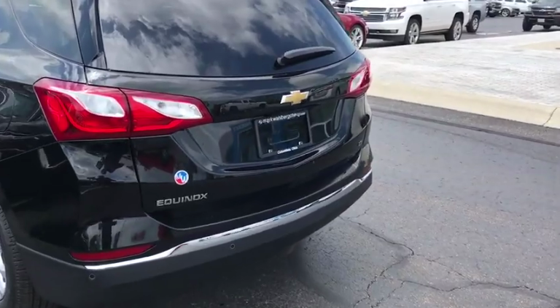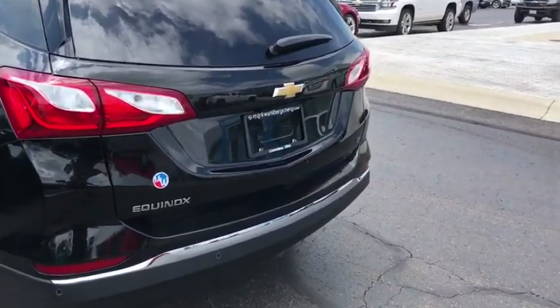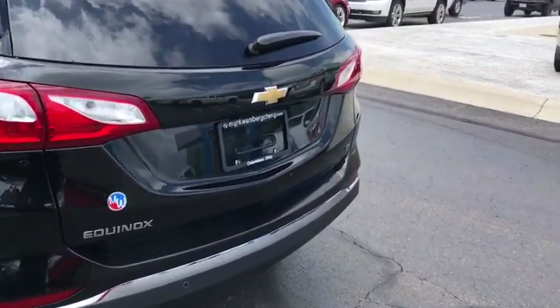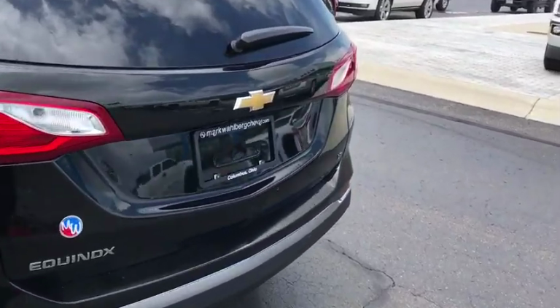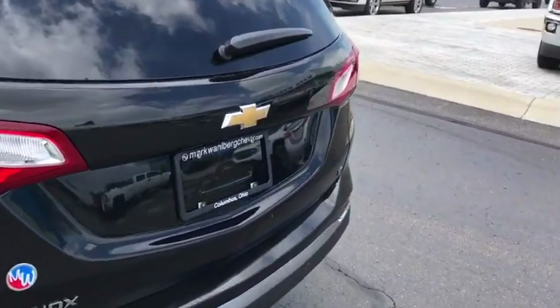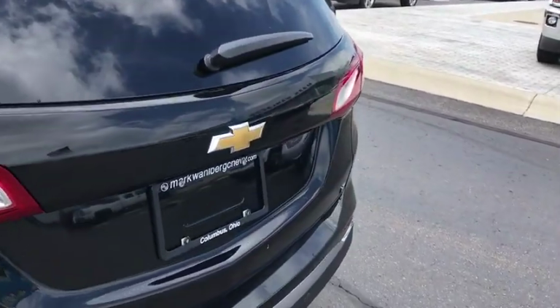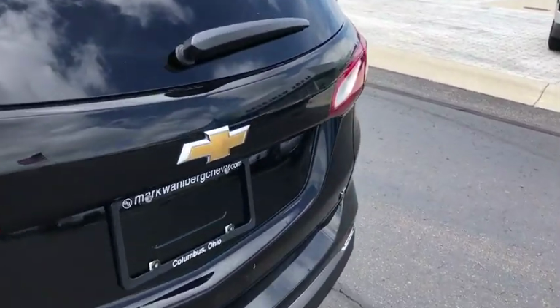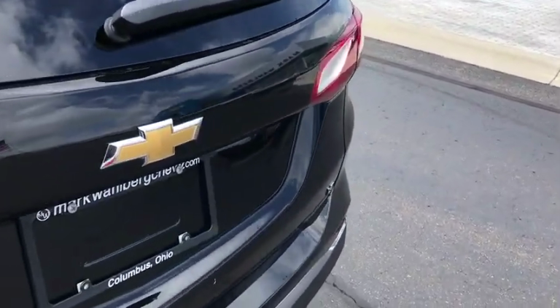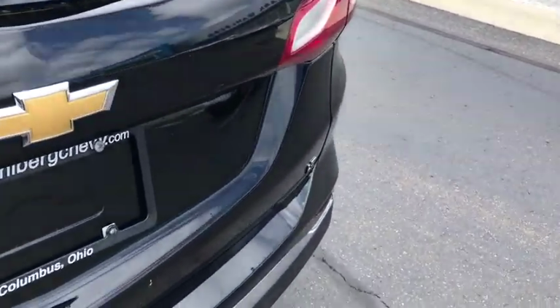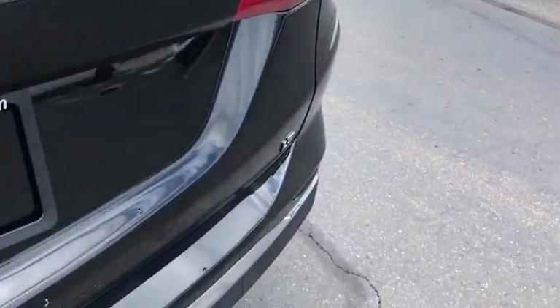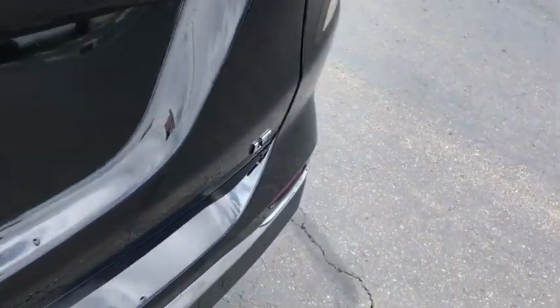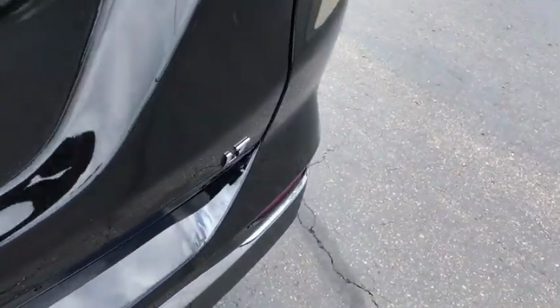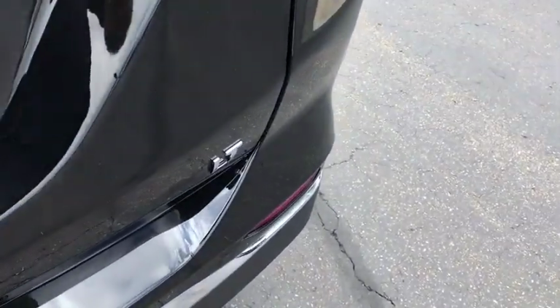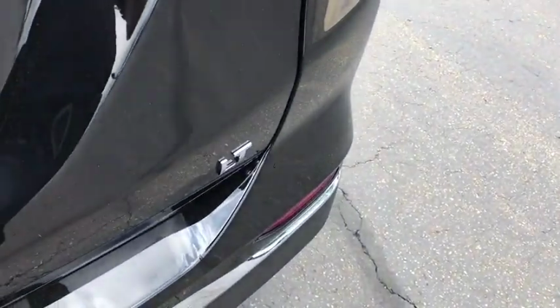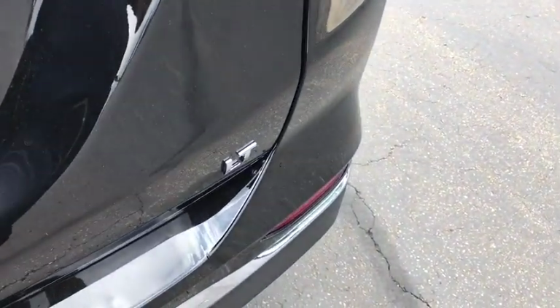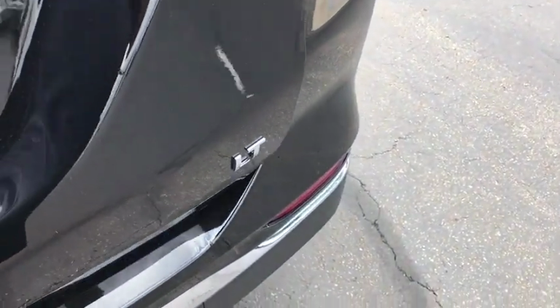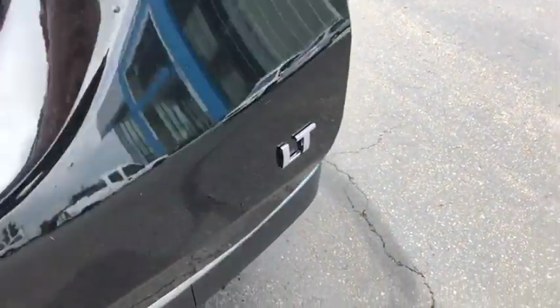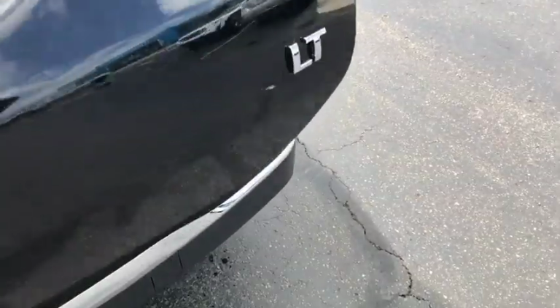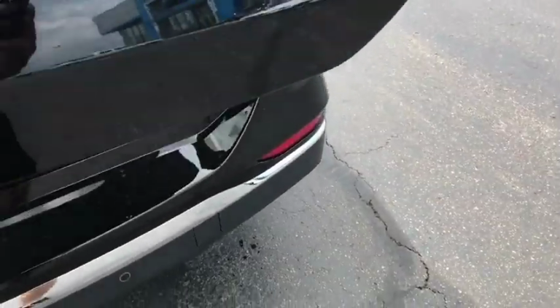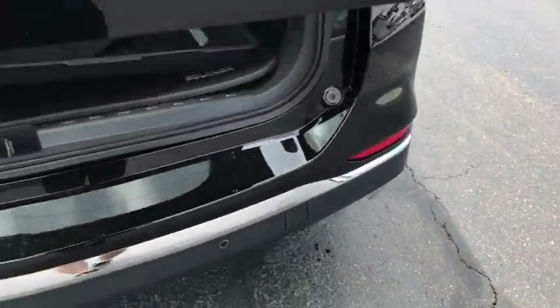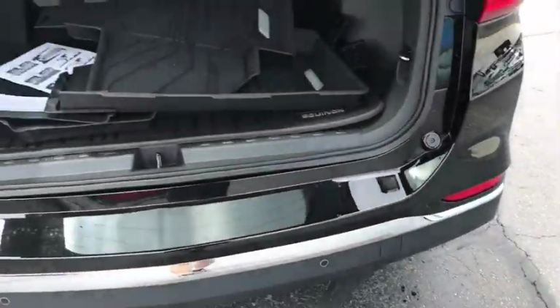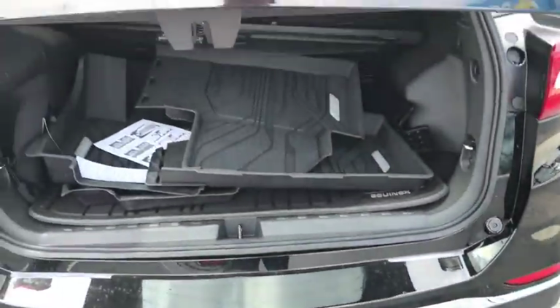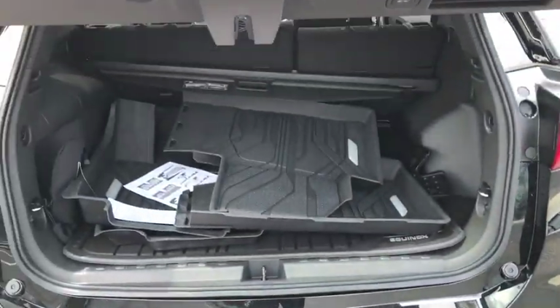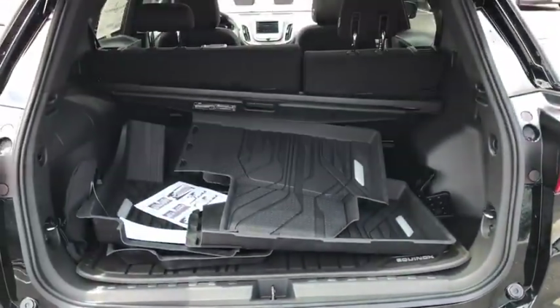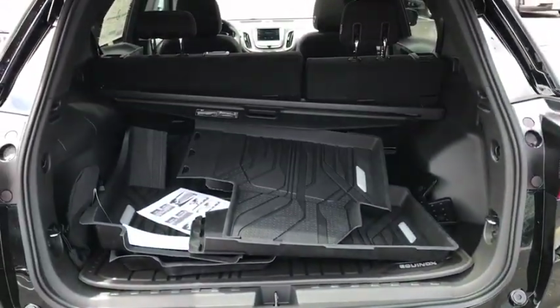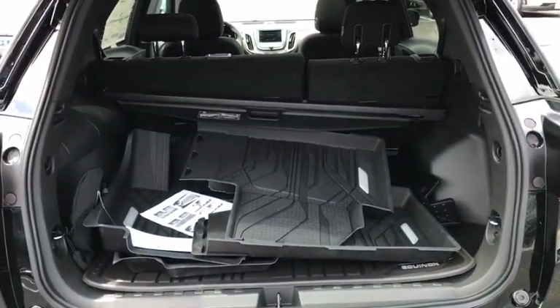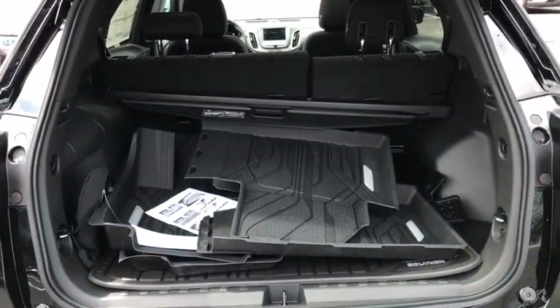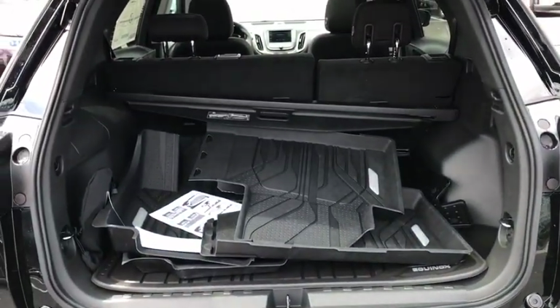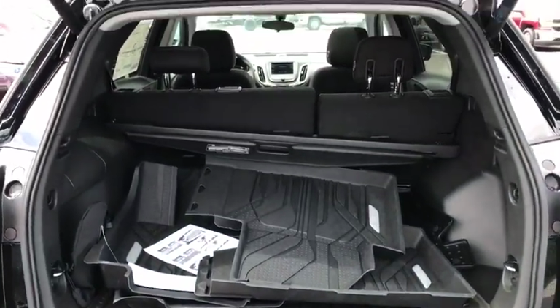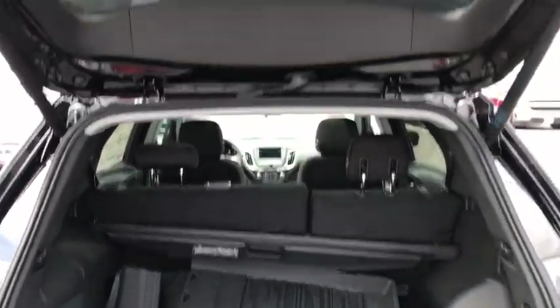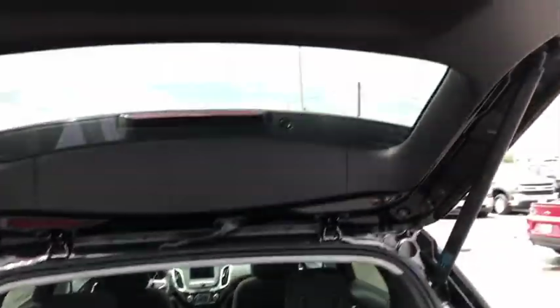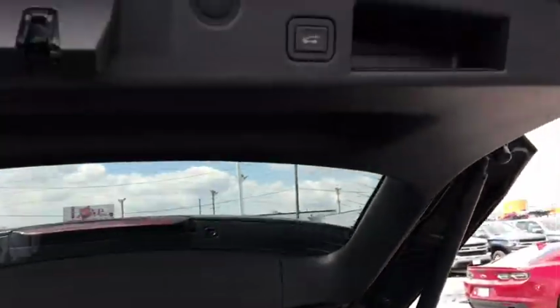Compass, power windows, rear window defroster, trip computer, security system, overhead console, panic alarm, remote keyless entry, tachometer.